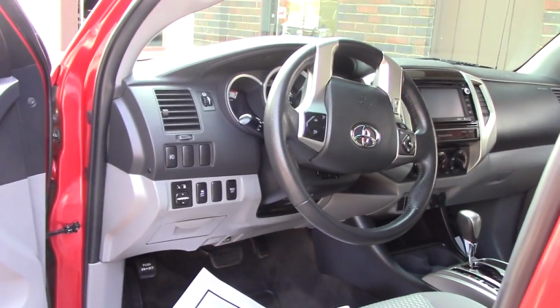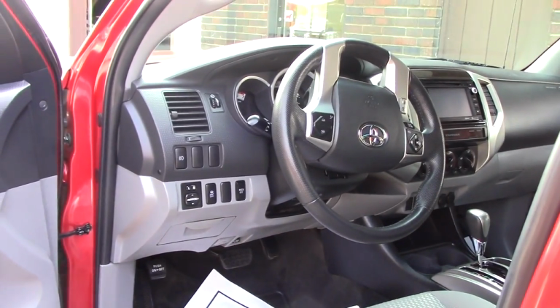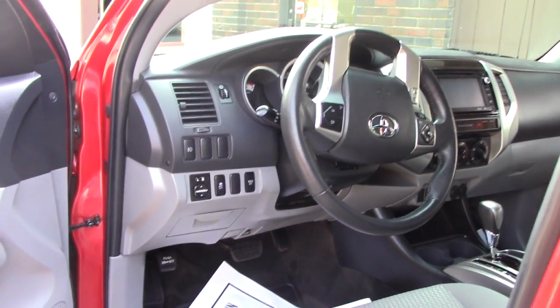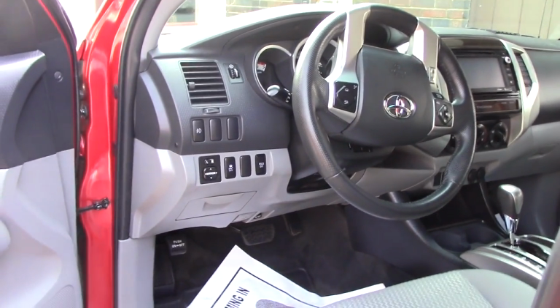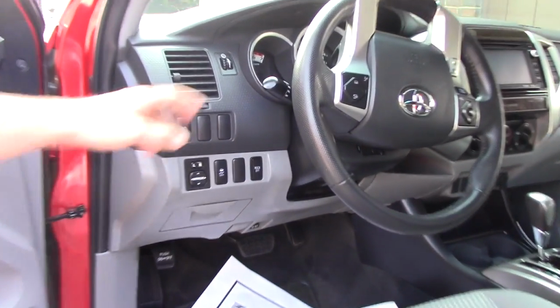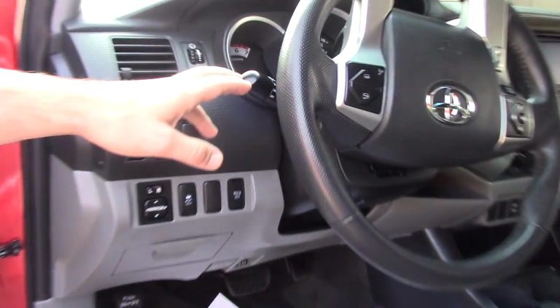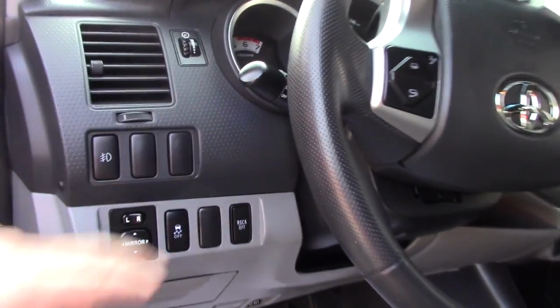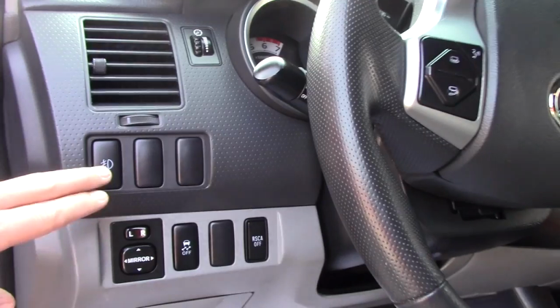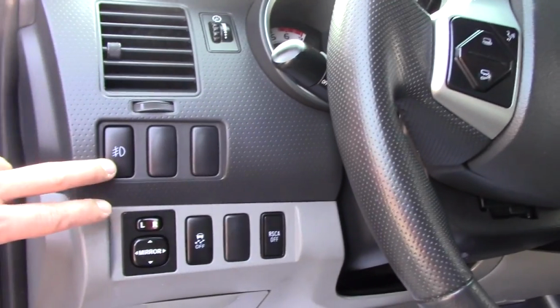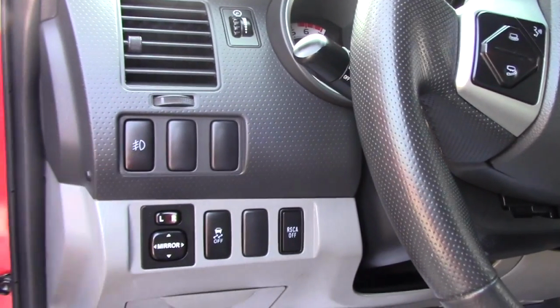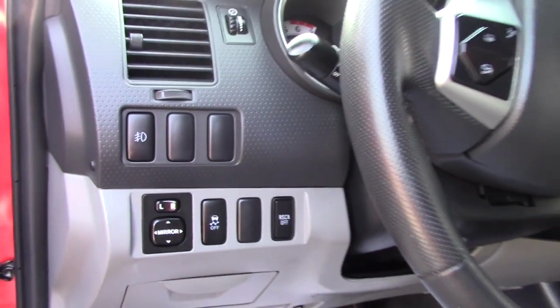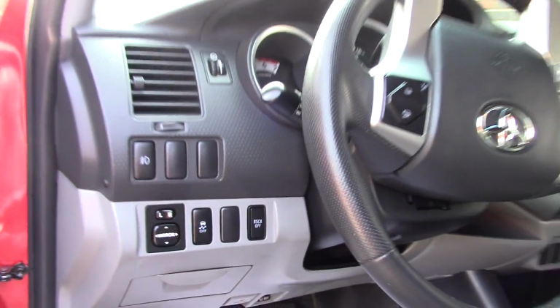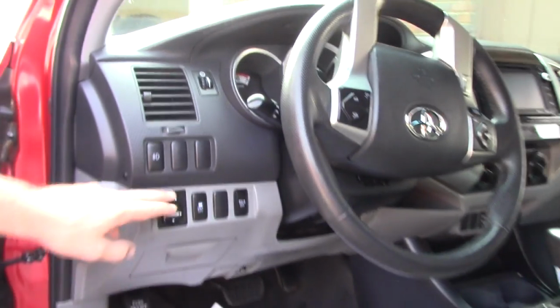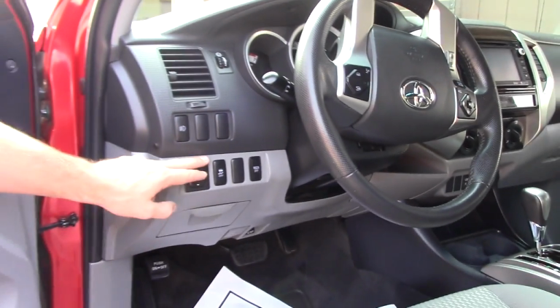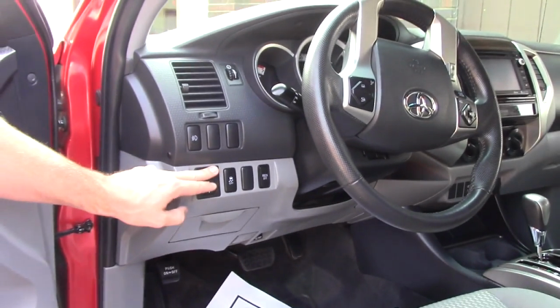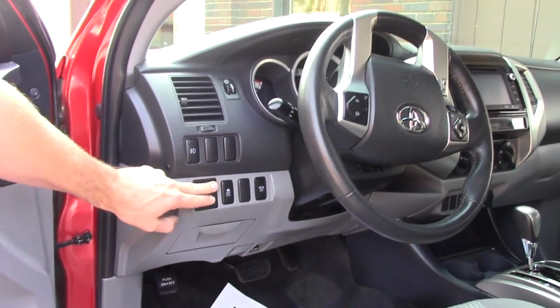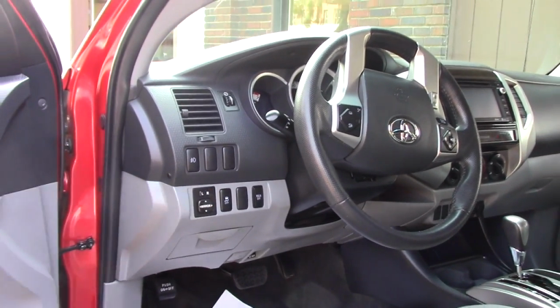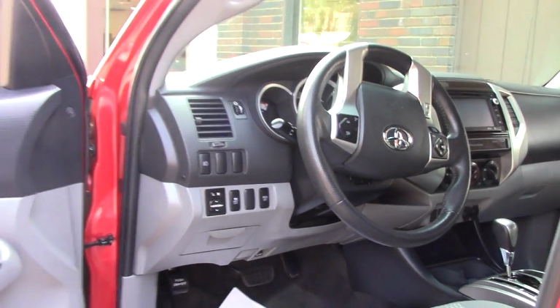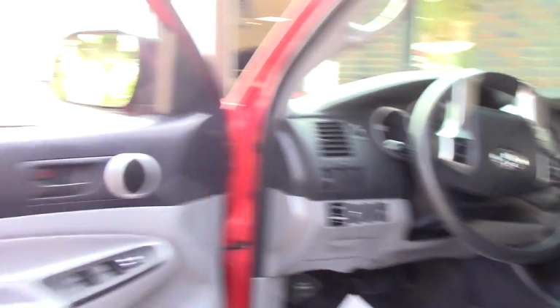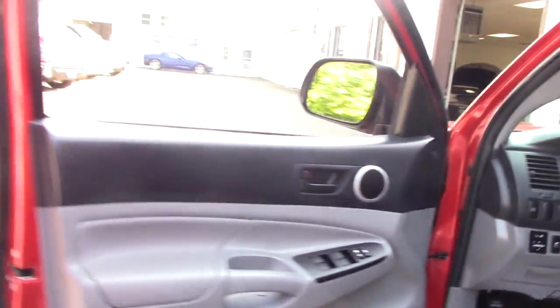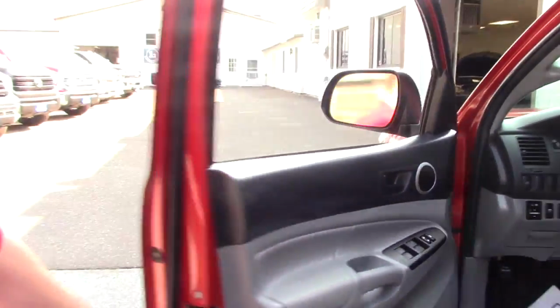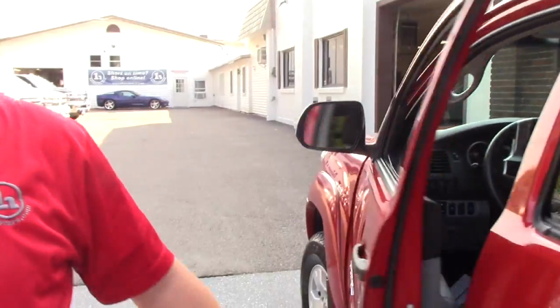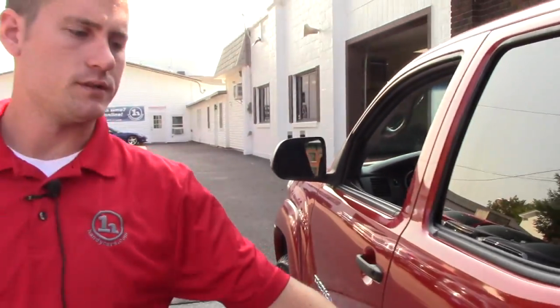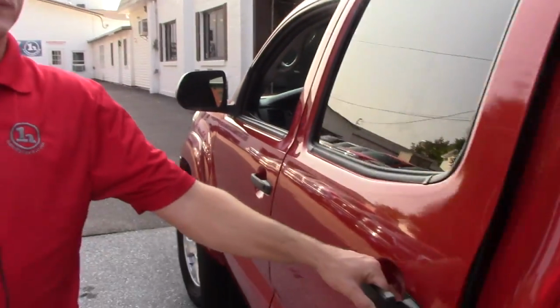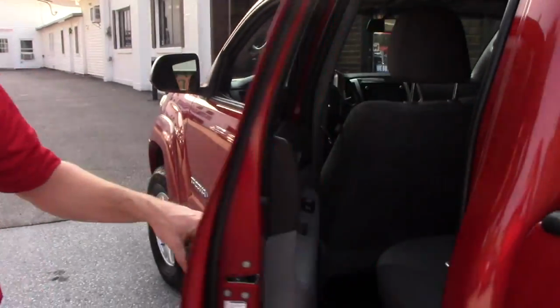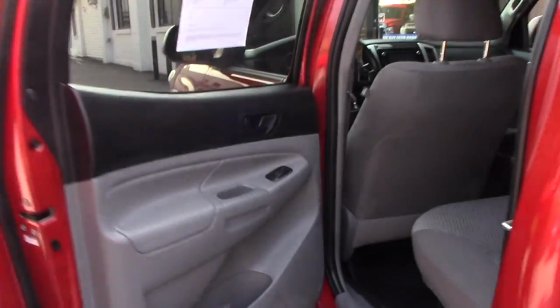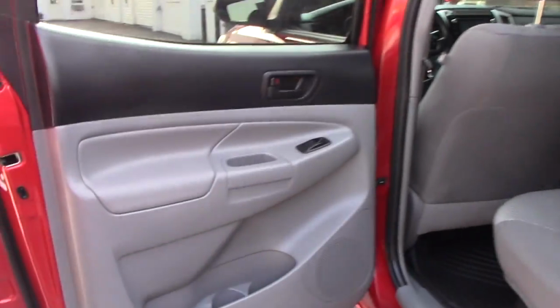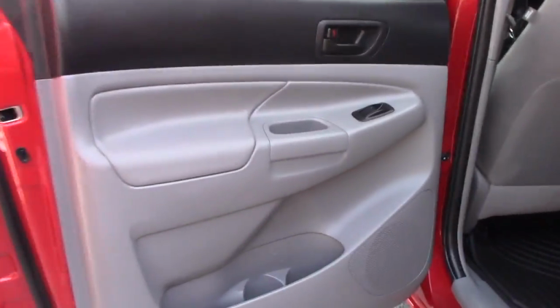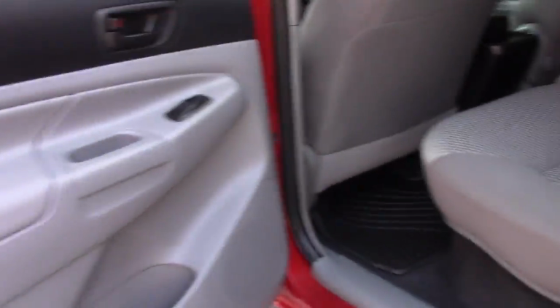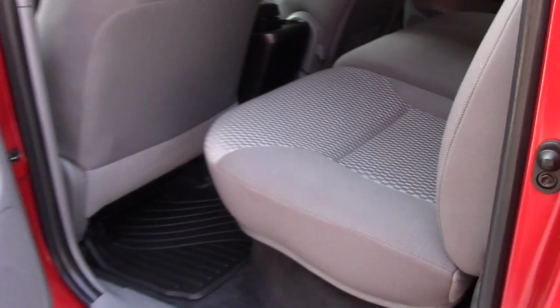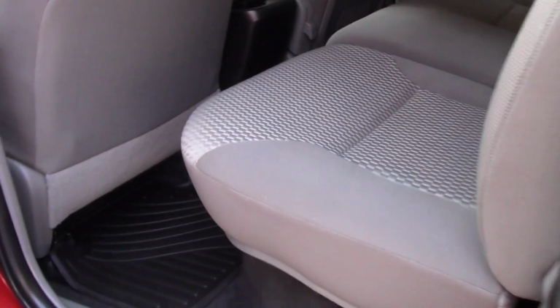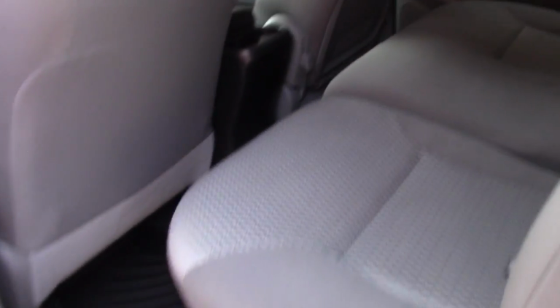The fog lights are controlled by a button. It also has power outside mirrors. The four-door does give you a lot of space — I have a four-door myself. It's very convenient to have, especially if you have friends and family with you.